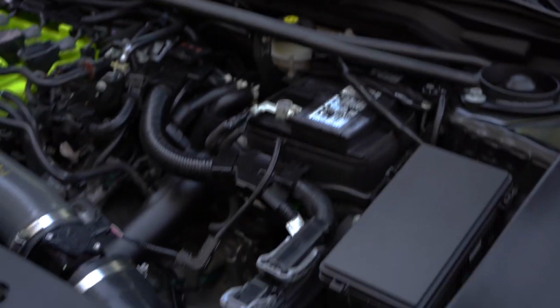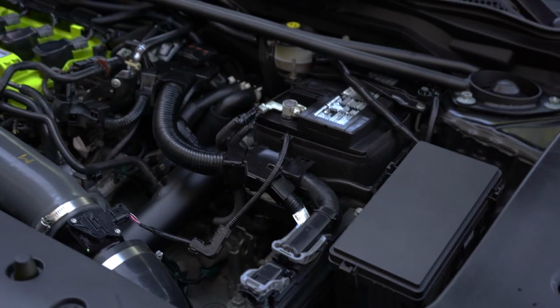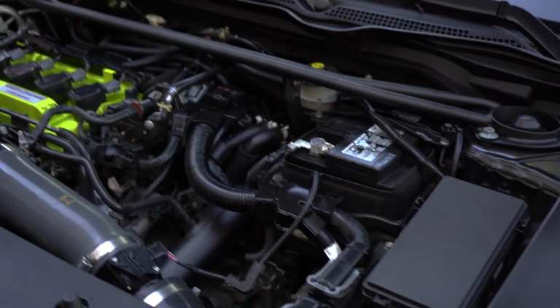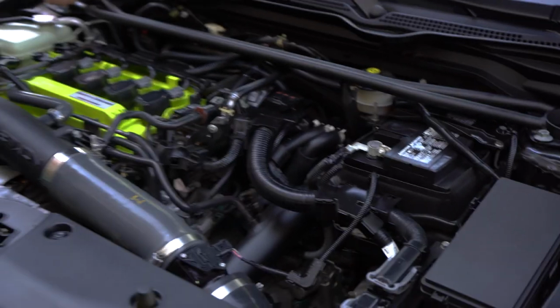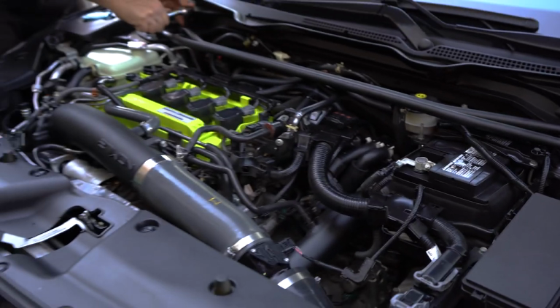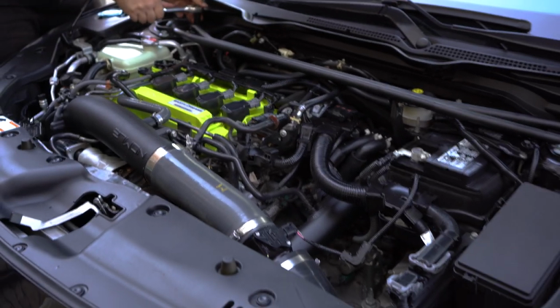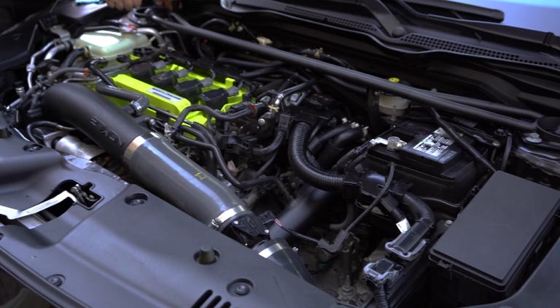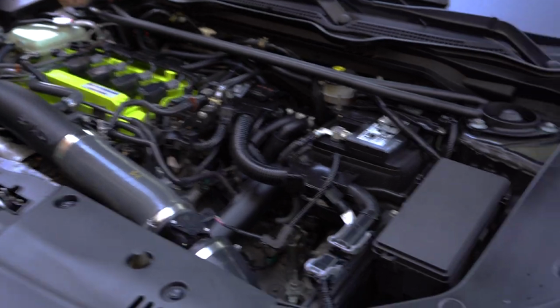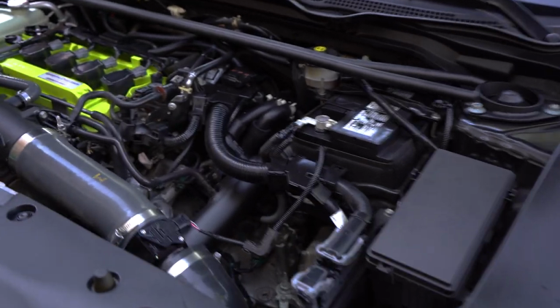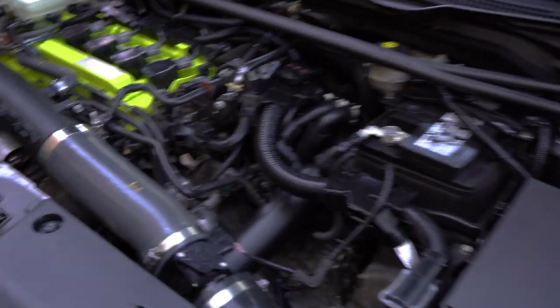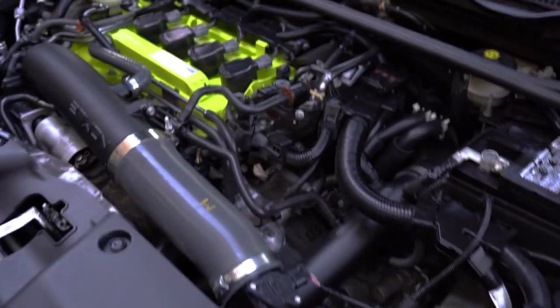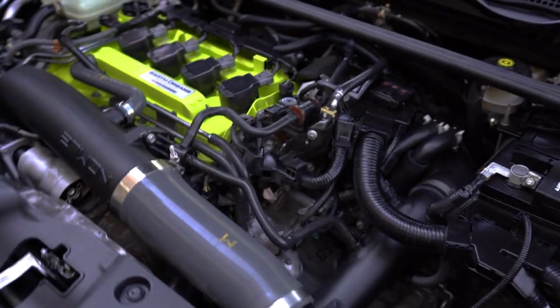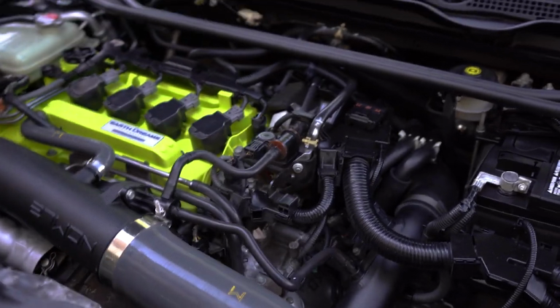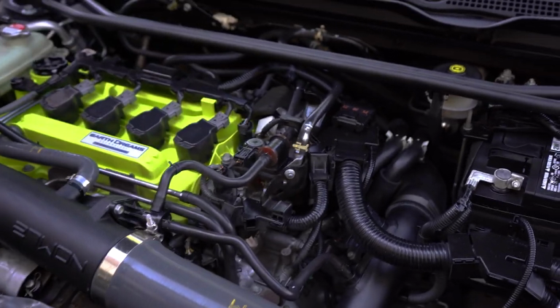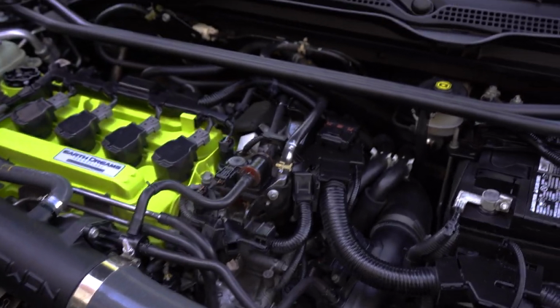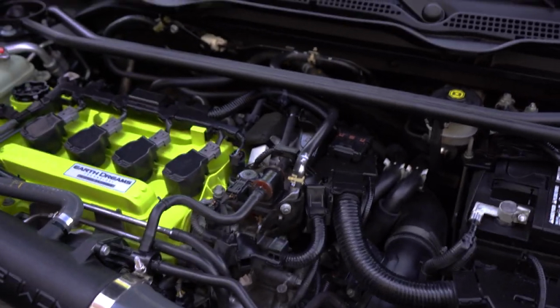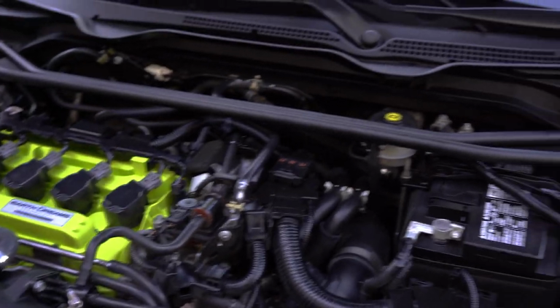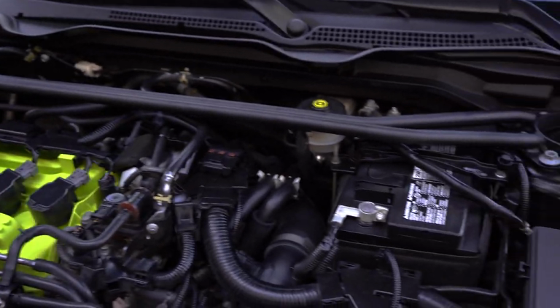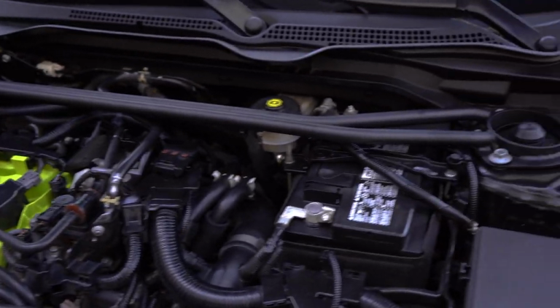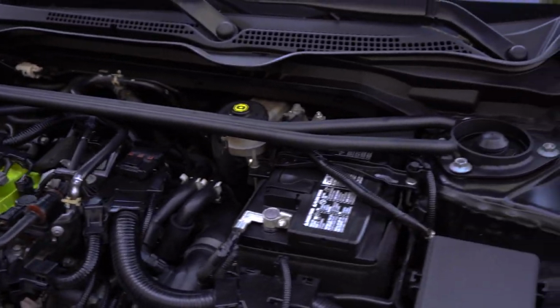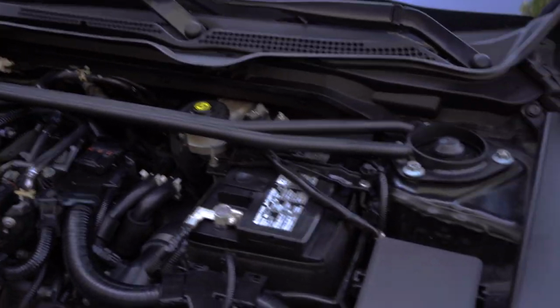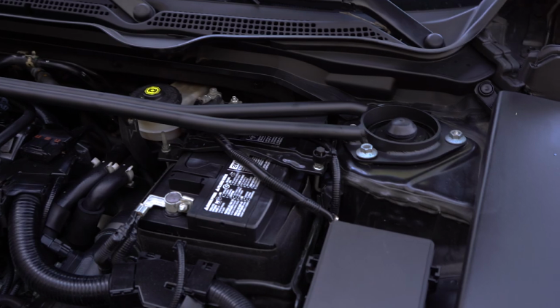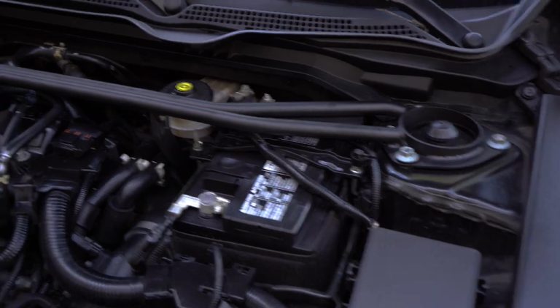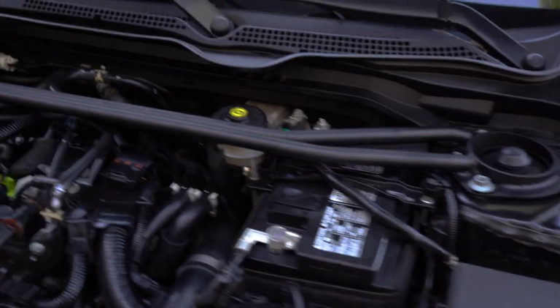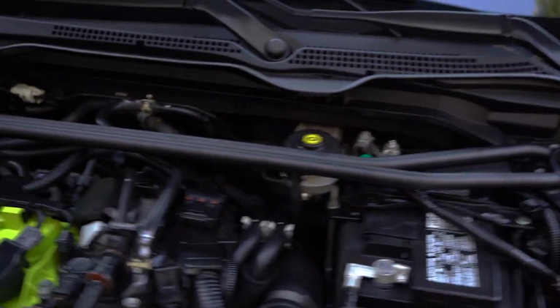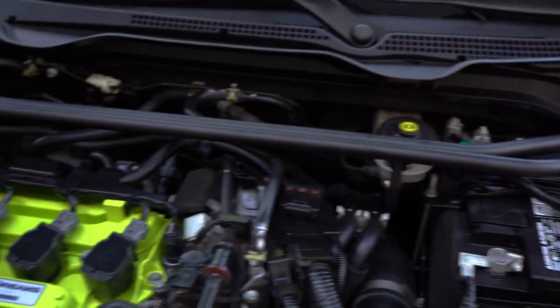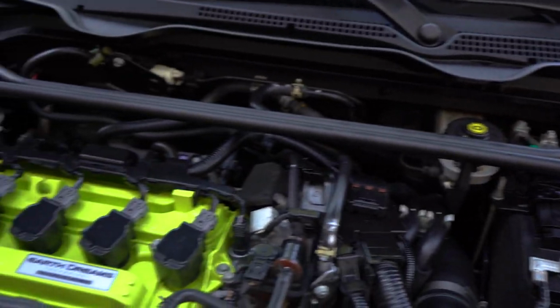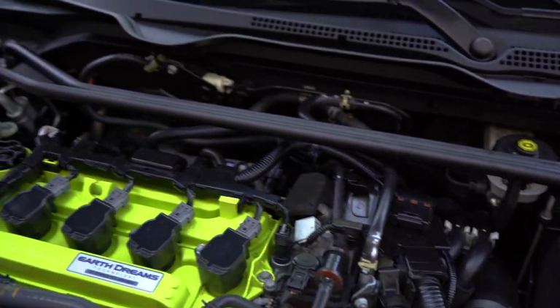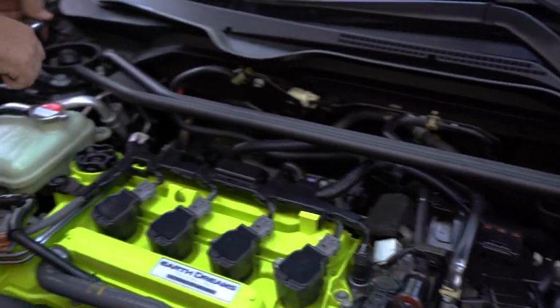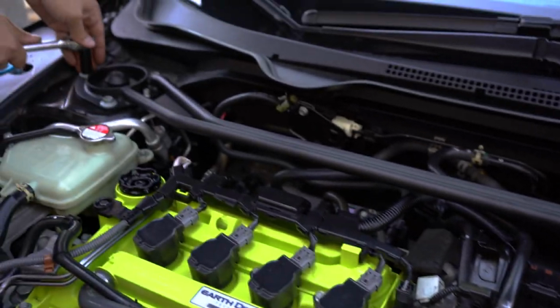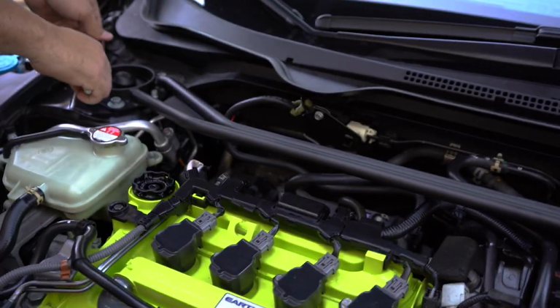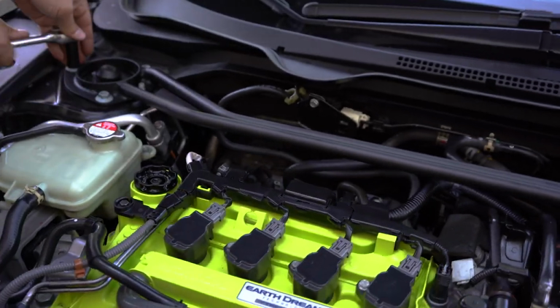It actually really adds something to the bay now. My bay wasn't too fancy before — the valve cover was super nice — but I think the strut bar actually made a nice little difference to it. I'm excited to see how she feels on the road.